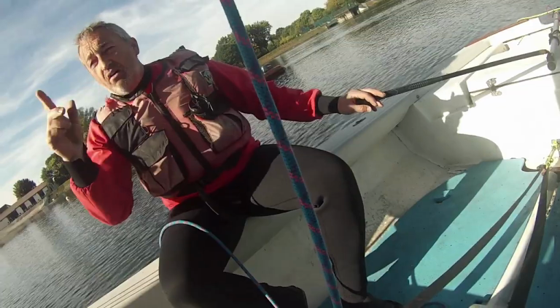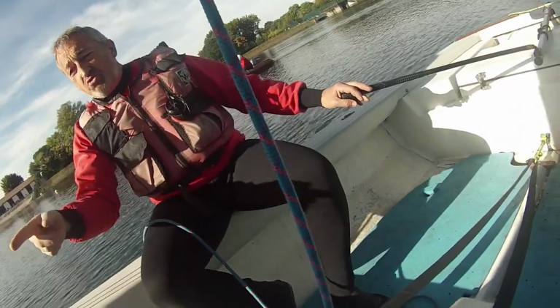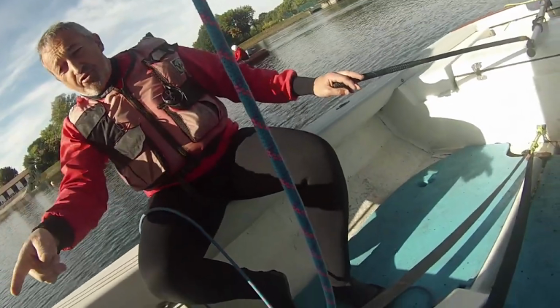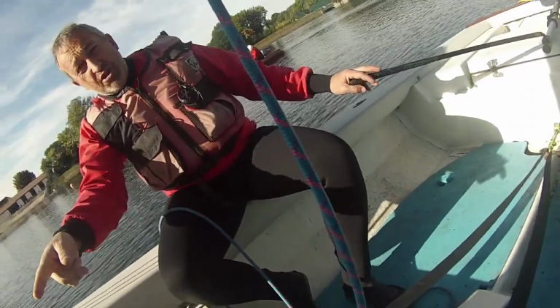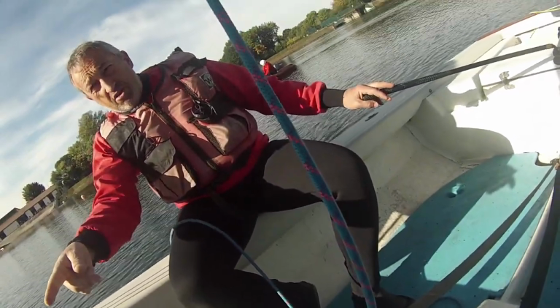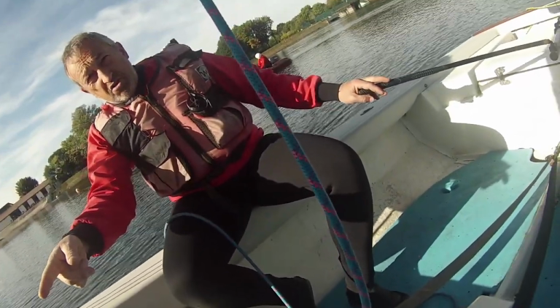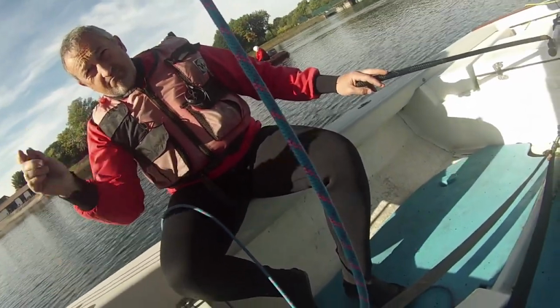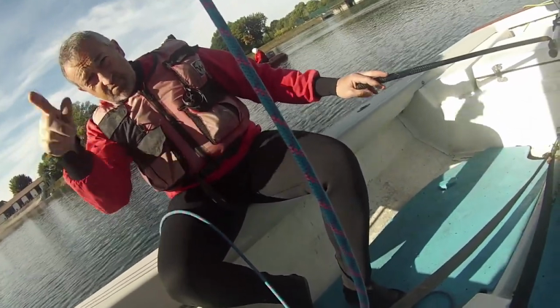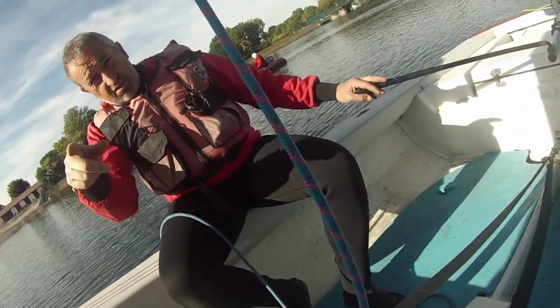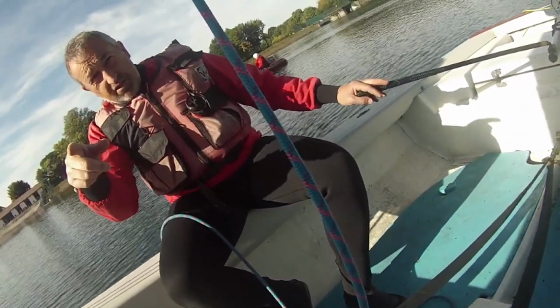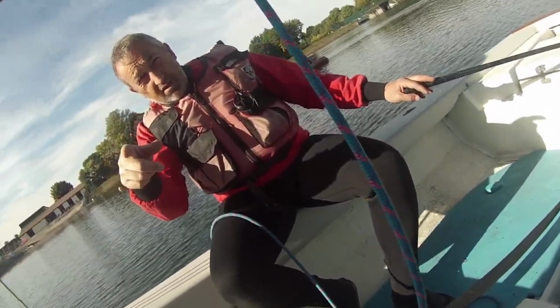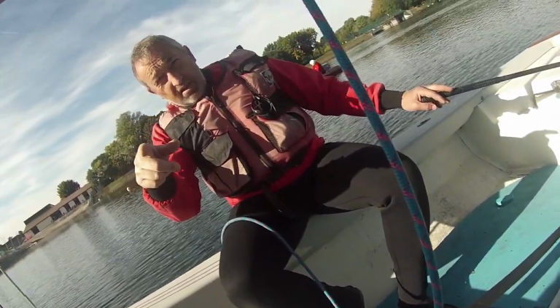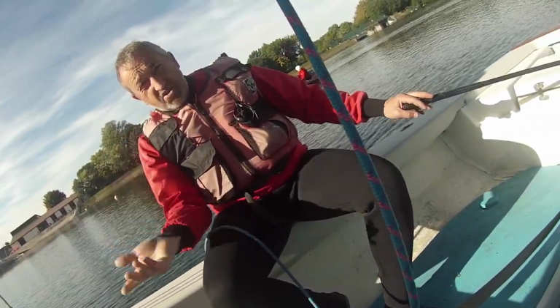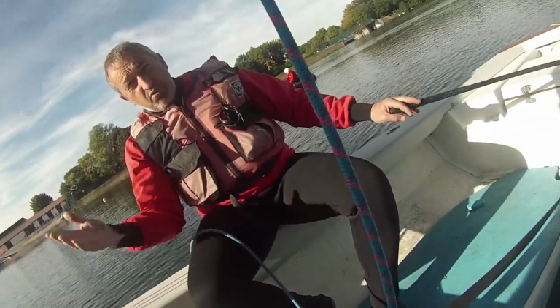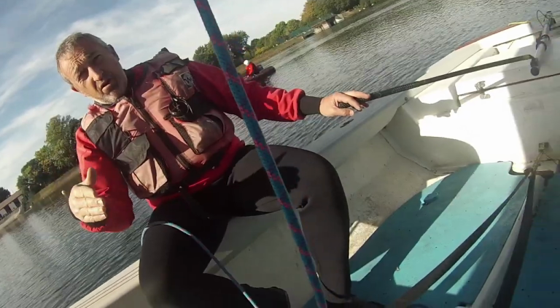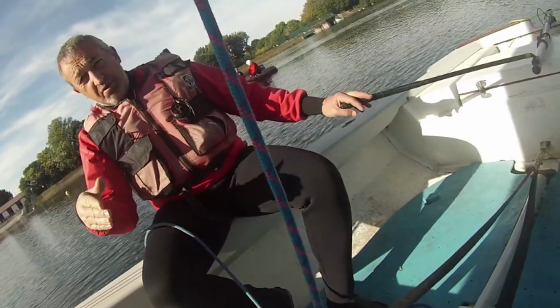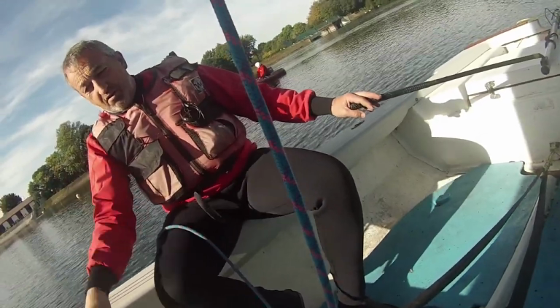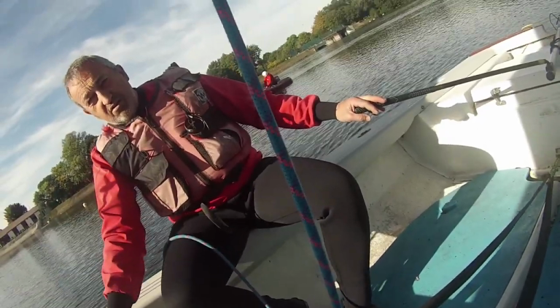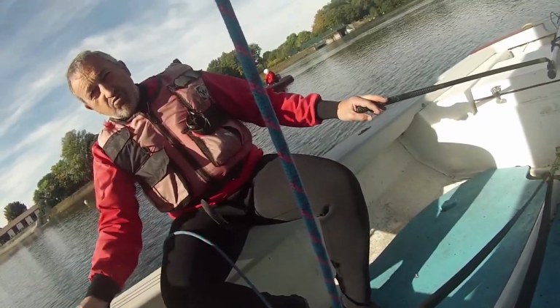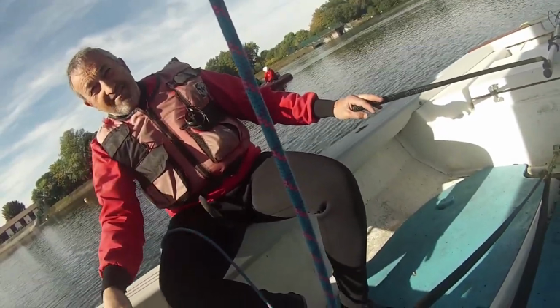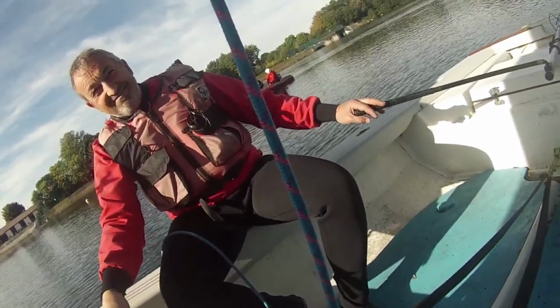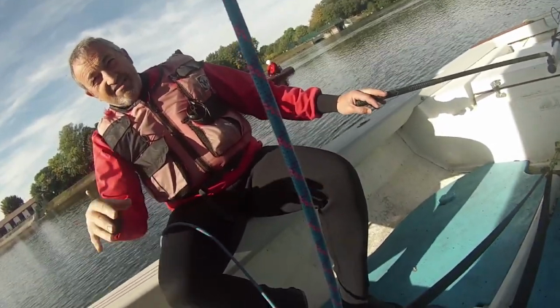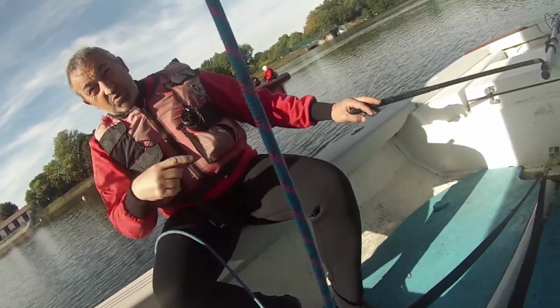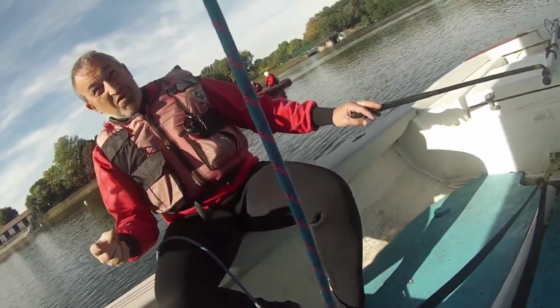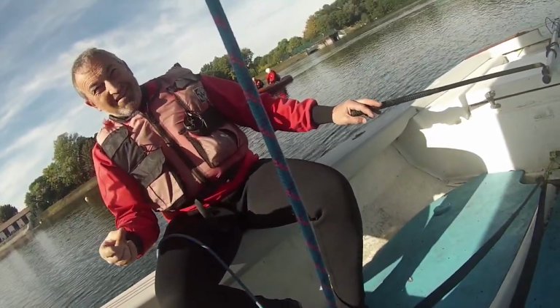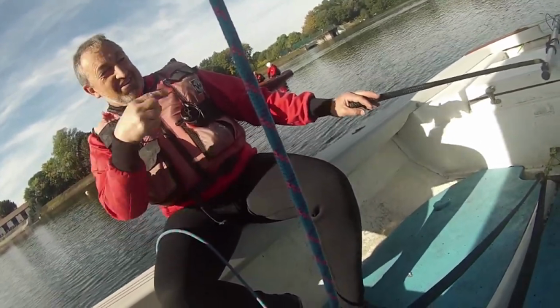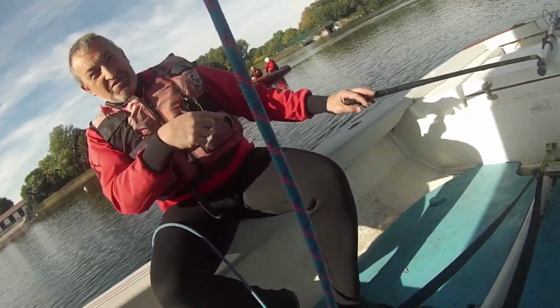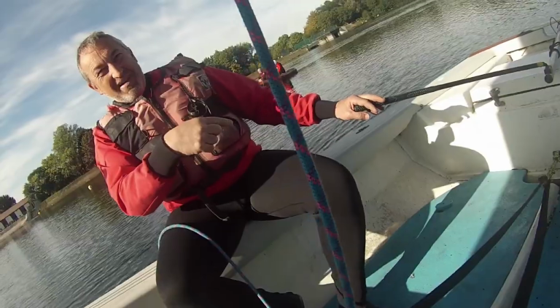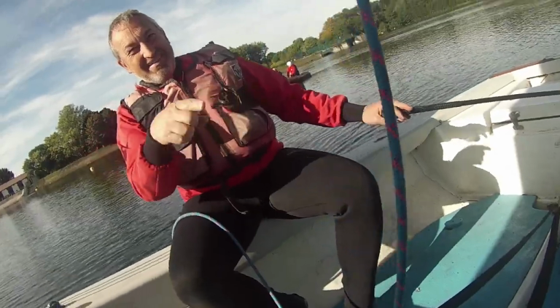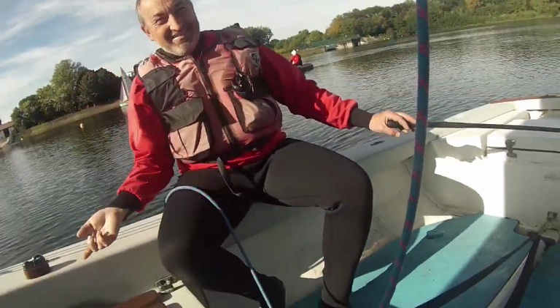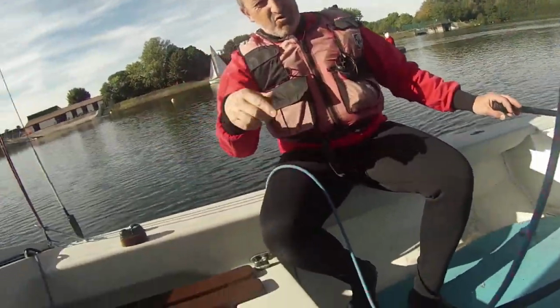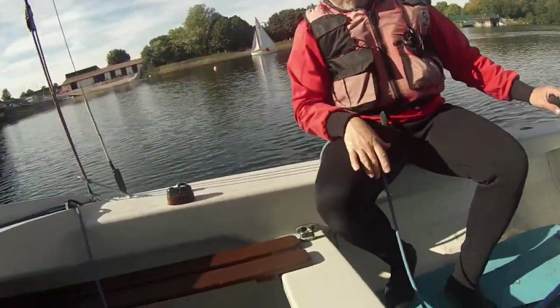Get ready to grab hold of one of these straps. I'll ask you to throw the jib sheet over to me, toss that over. And then as I pull the boat up, you'll just roll in. And then we'll swap over, you have a go at the back, or me.